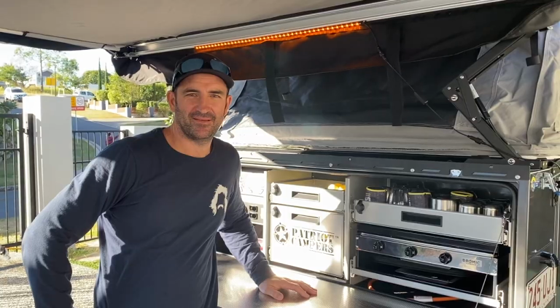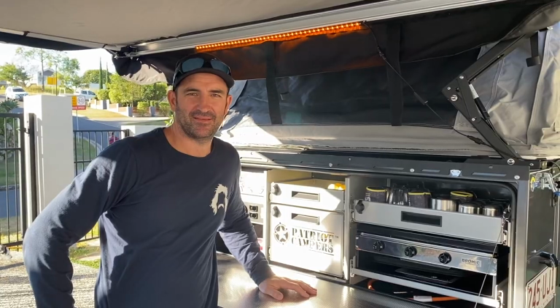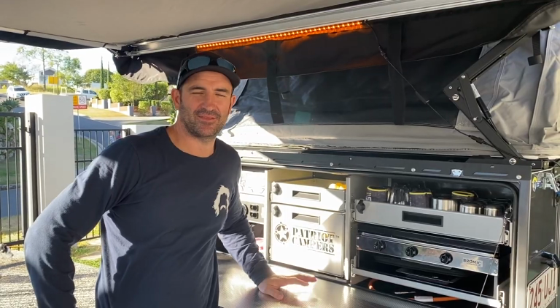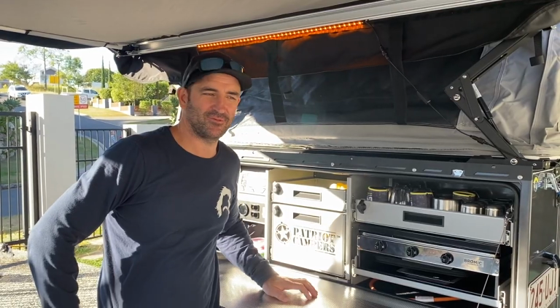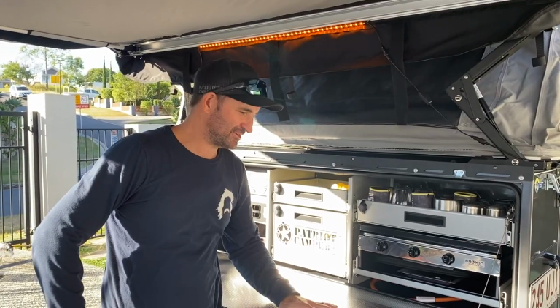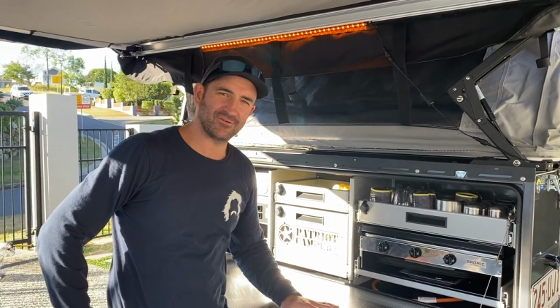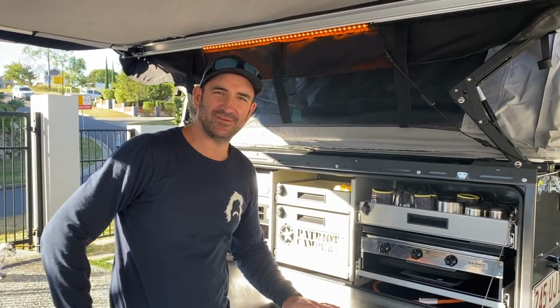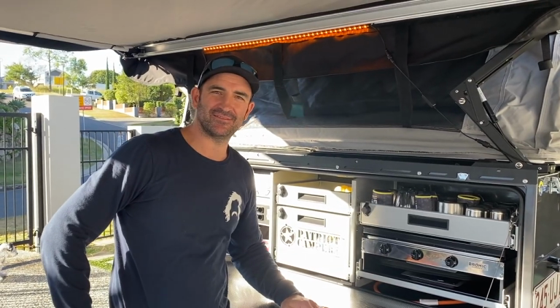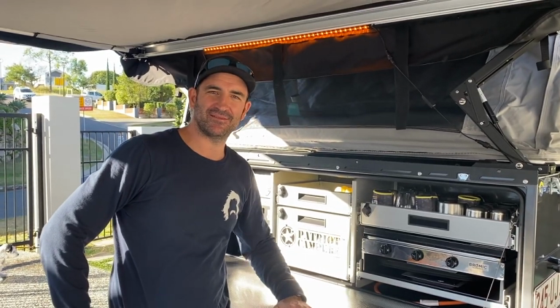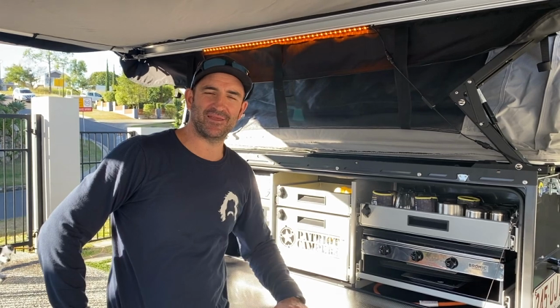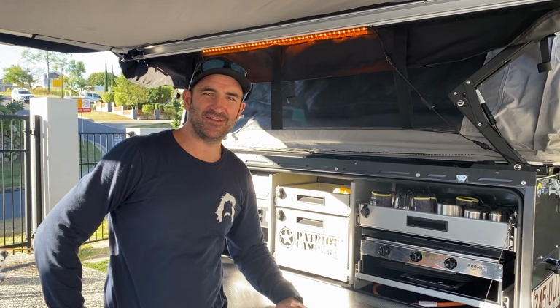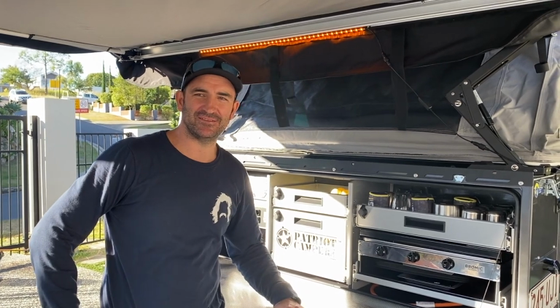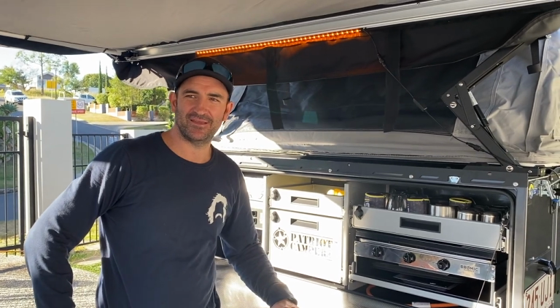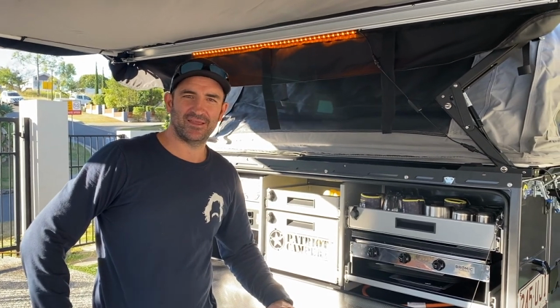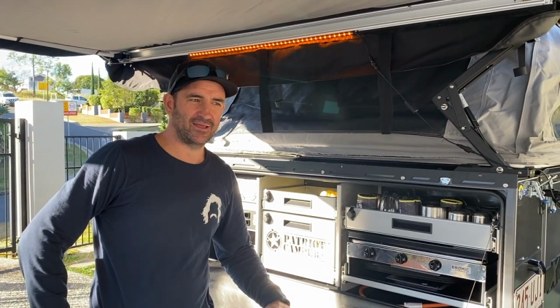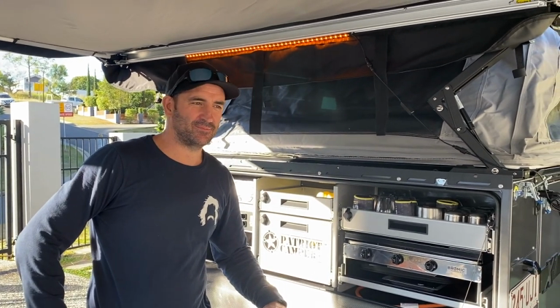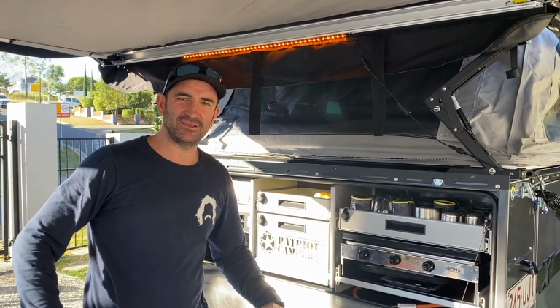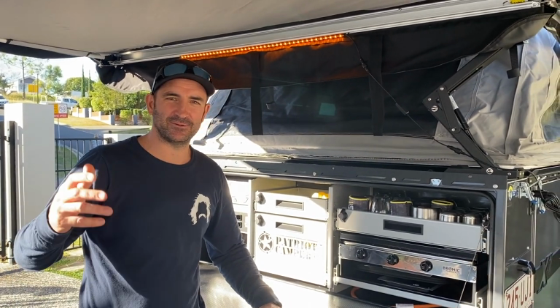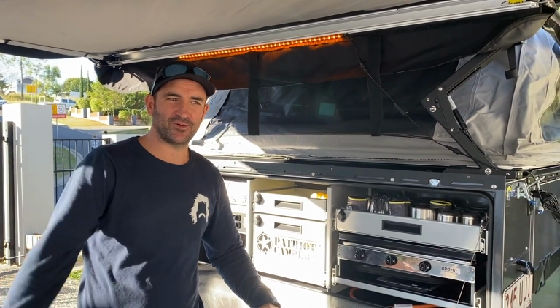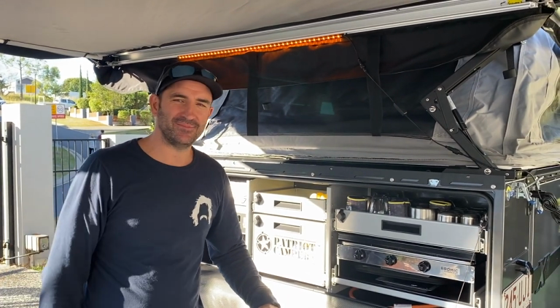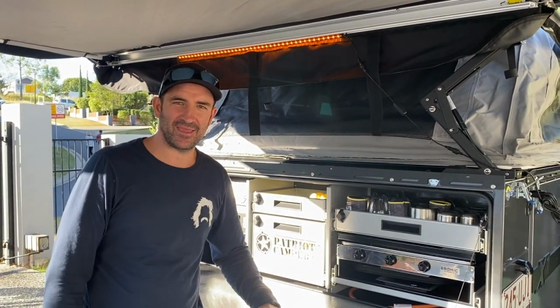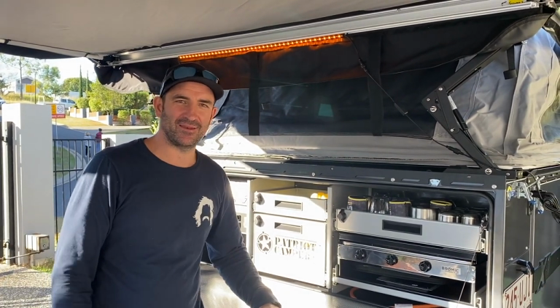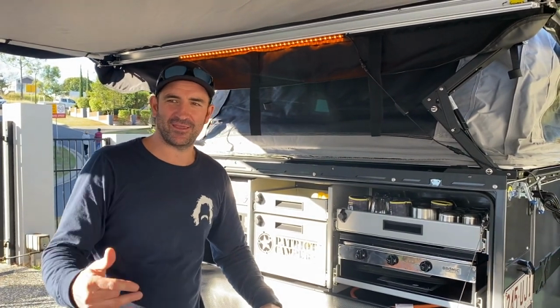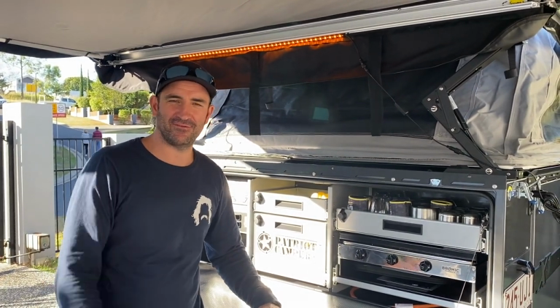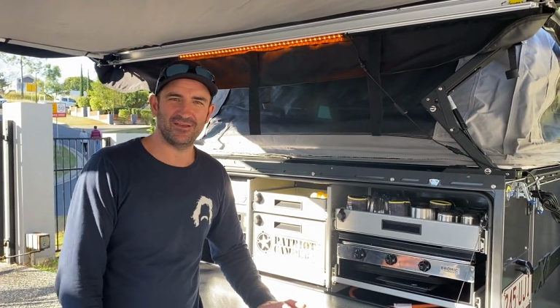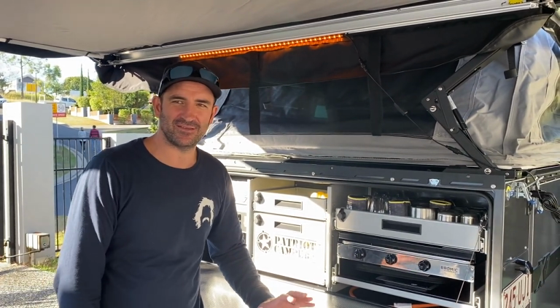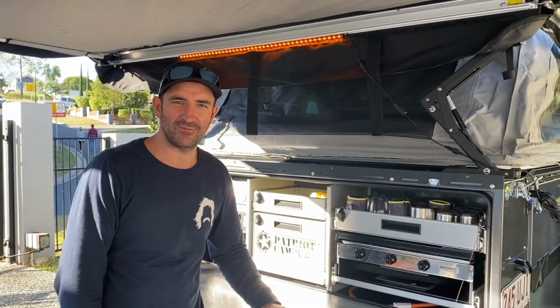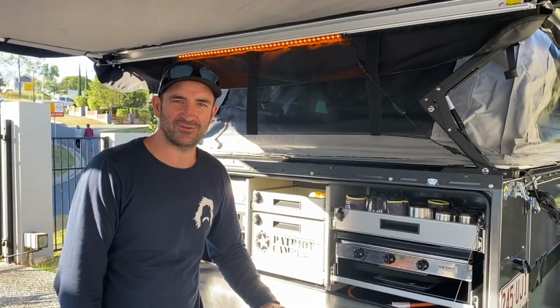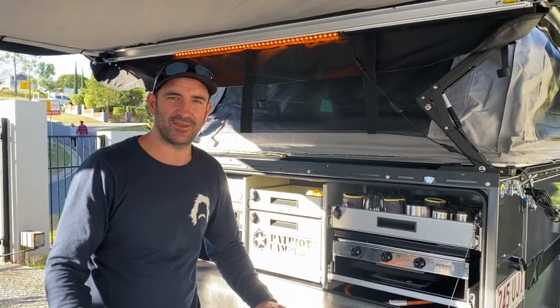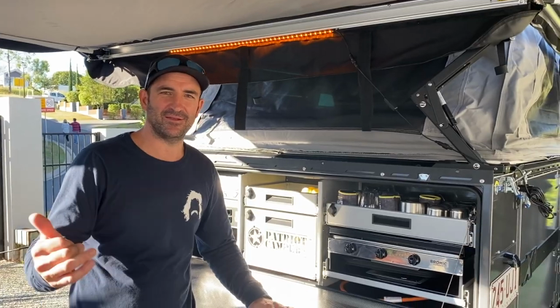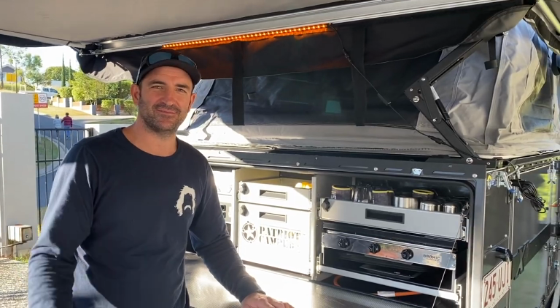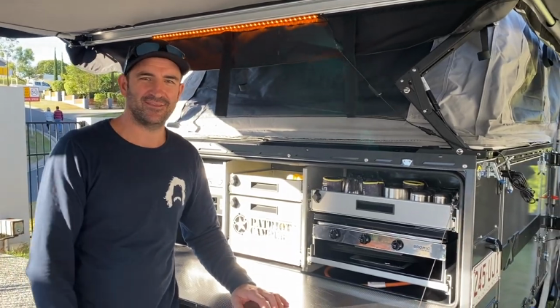Thanks for watching Crispy's Camping Adventures. Please subscribe and like our videos, and we'll see you in the next one.